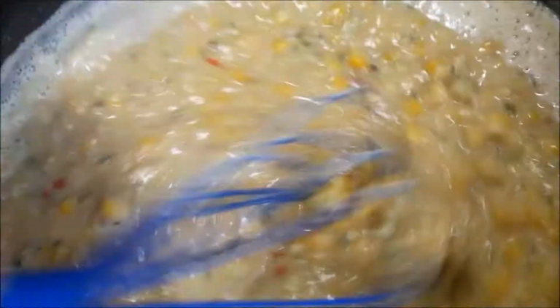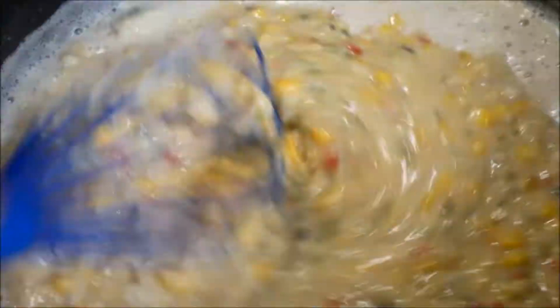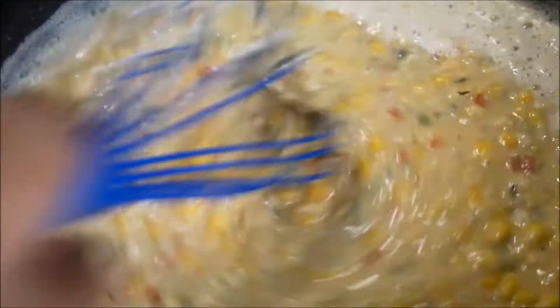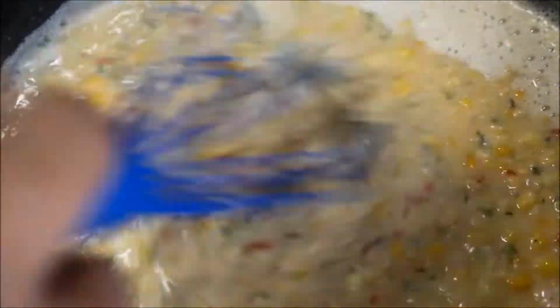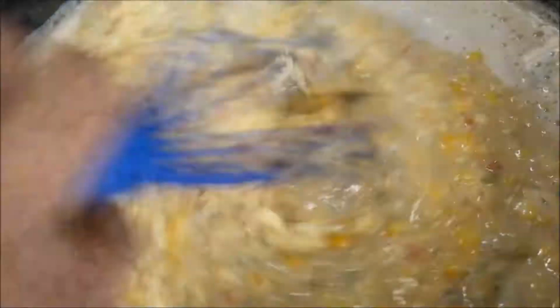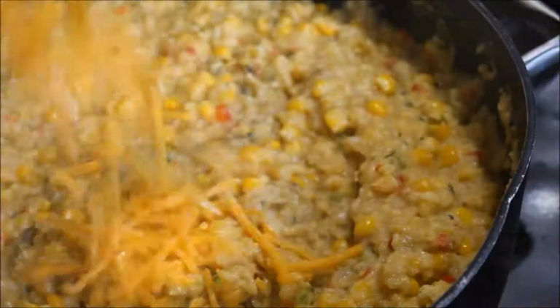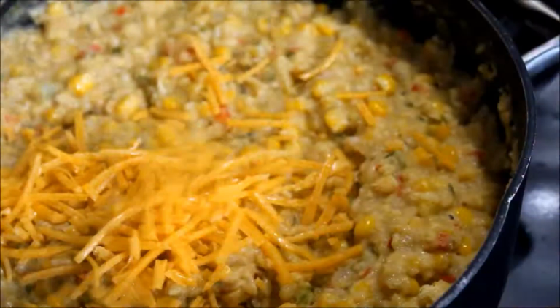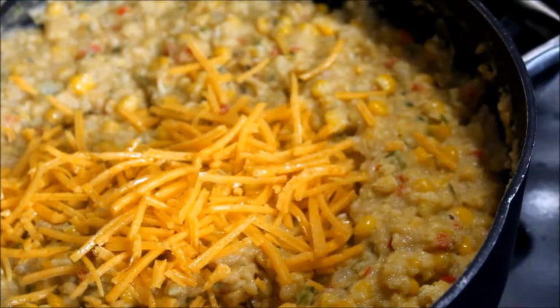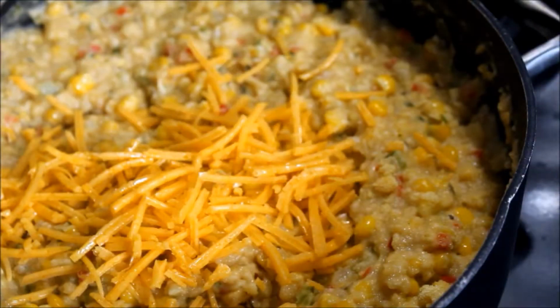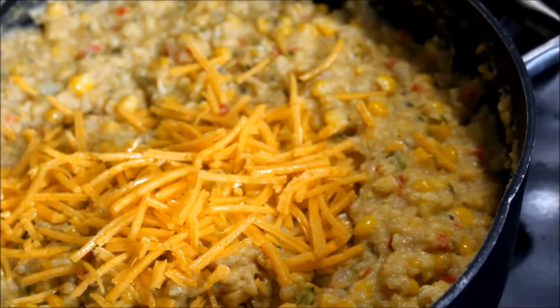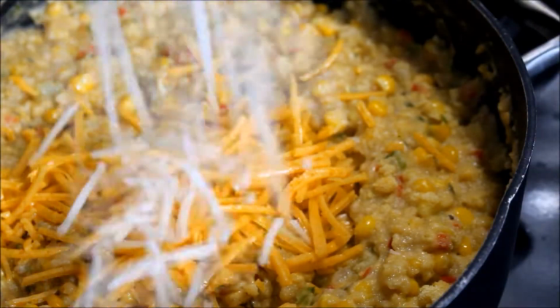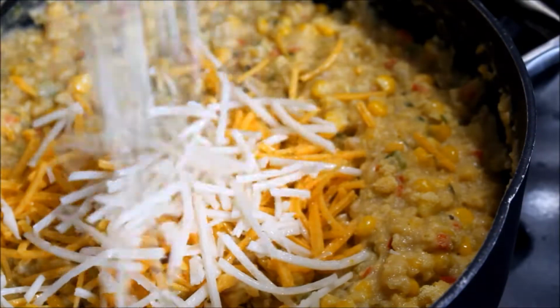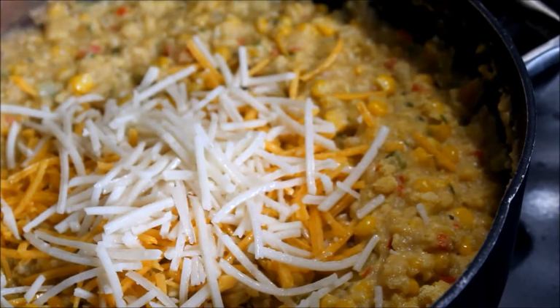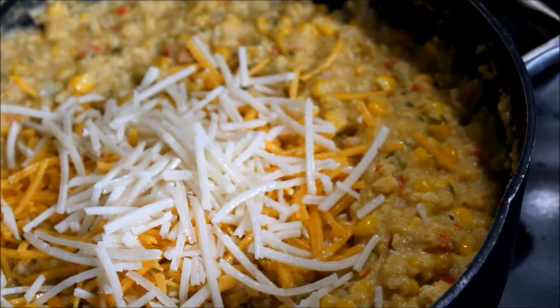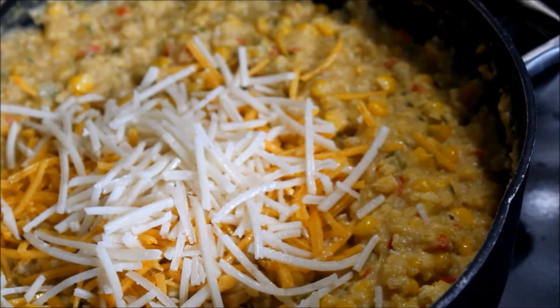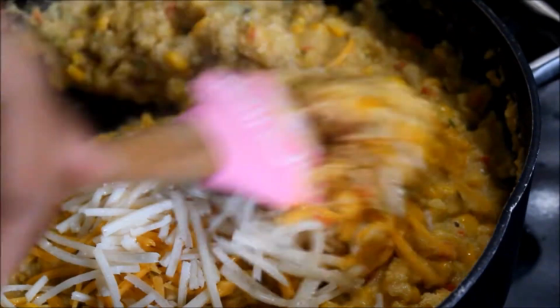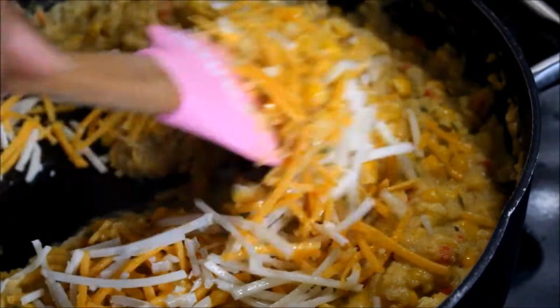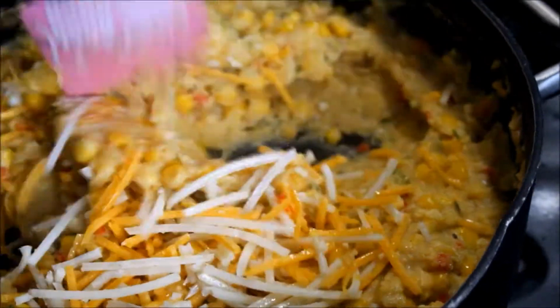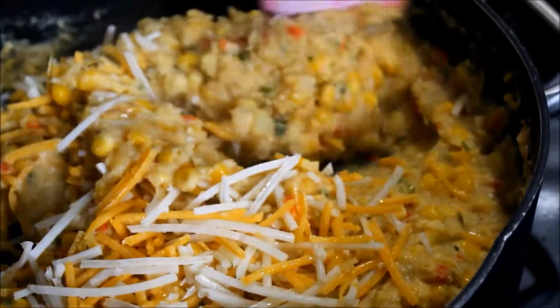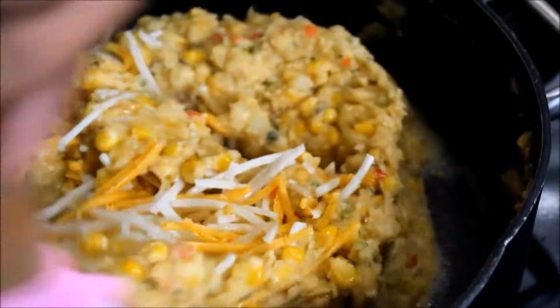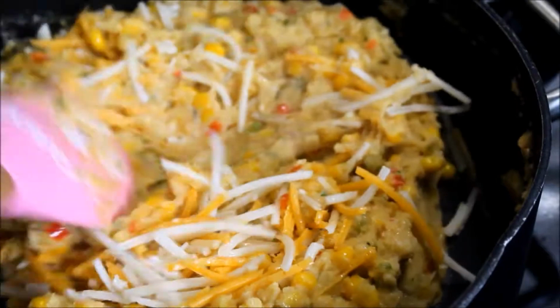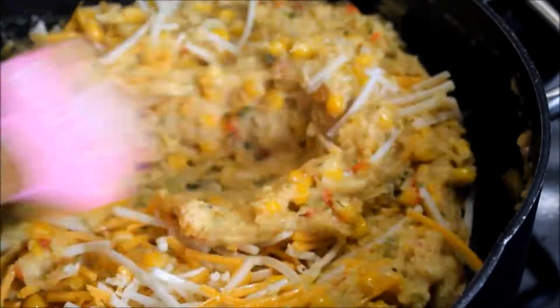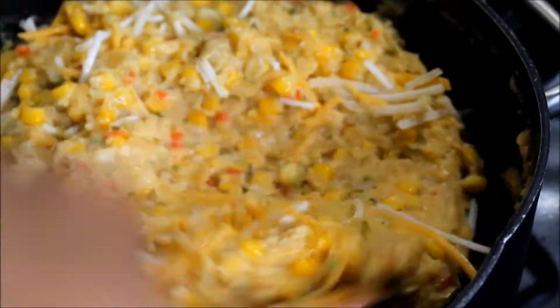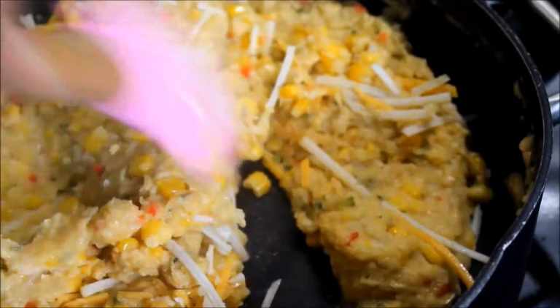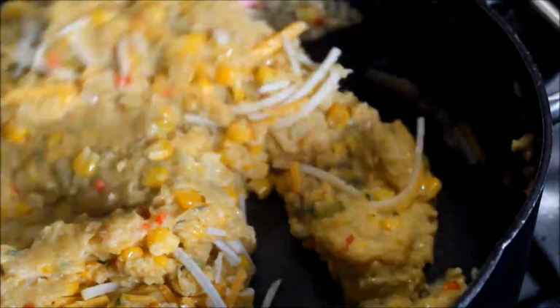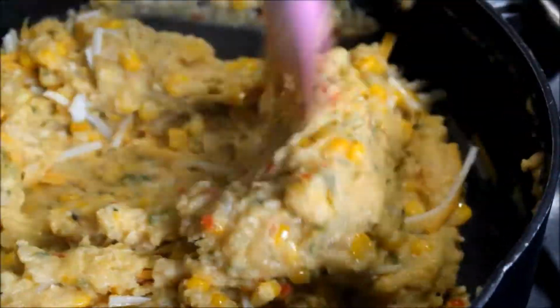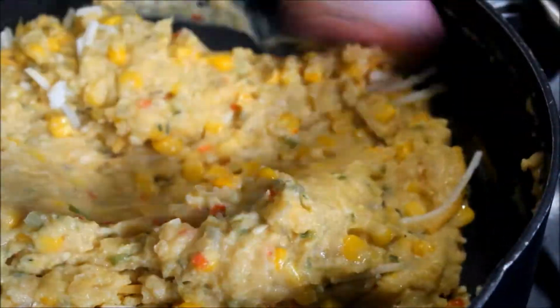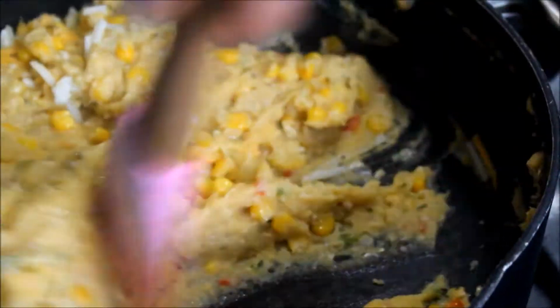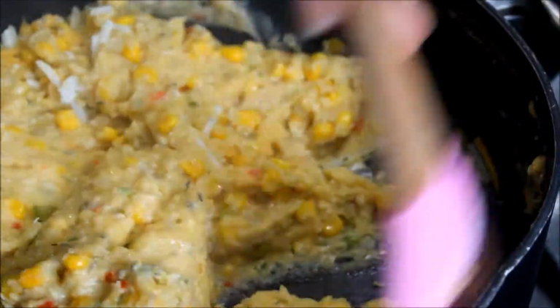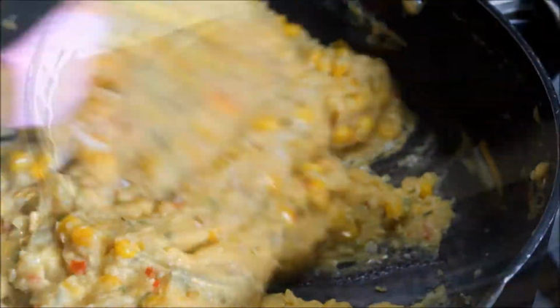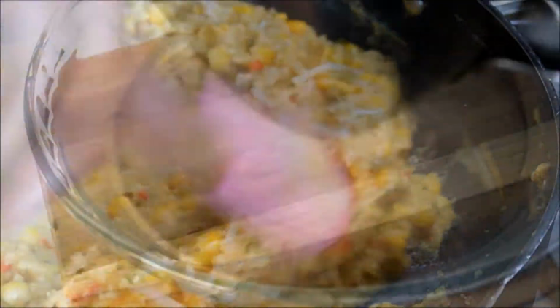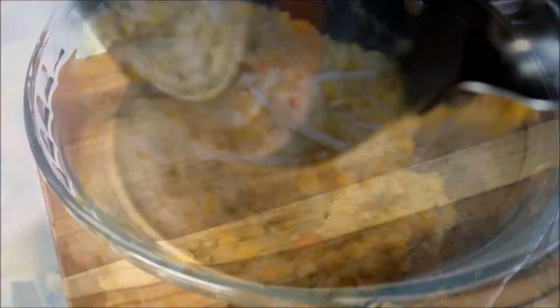This recipe is awesome with coconut milk as well. Go ahead and whisk in your cornmeal or your corn flour. Fold in your vegan cheese.